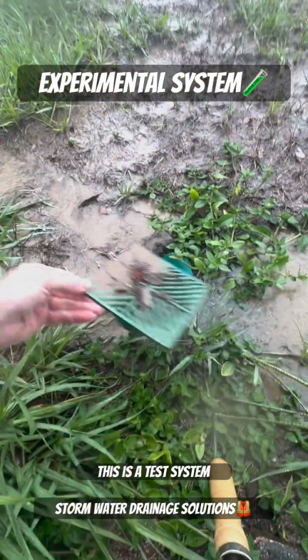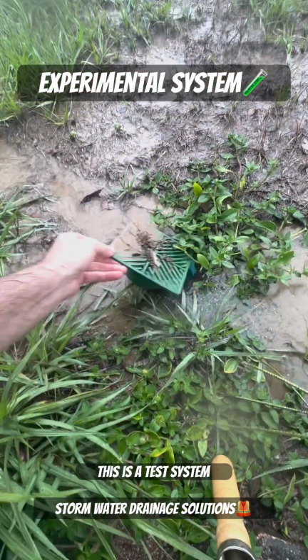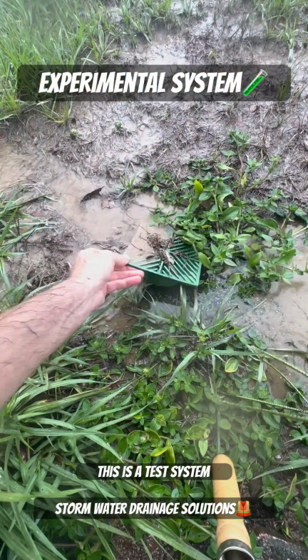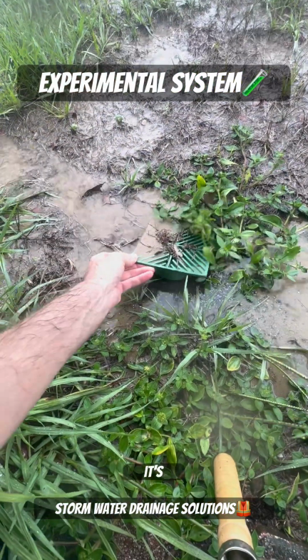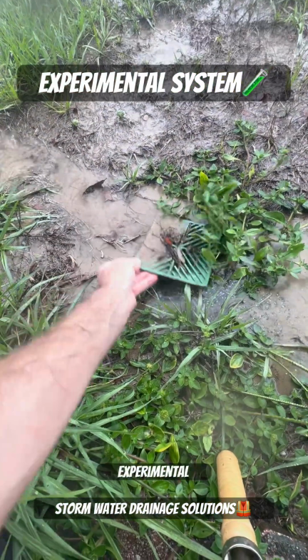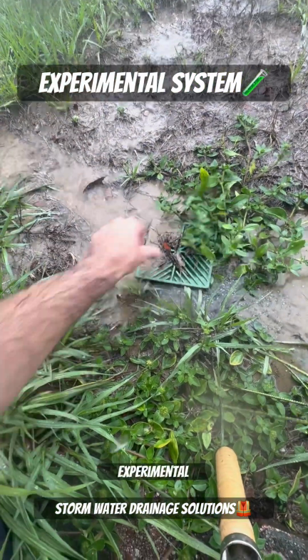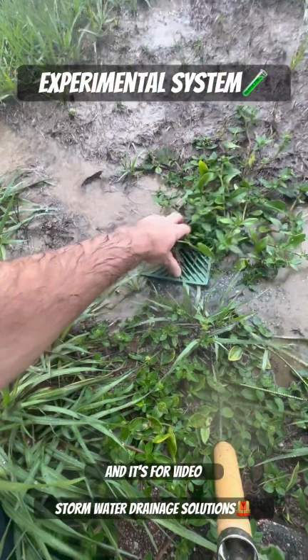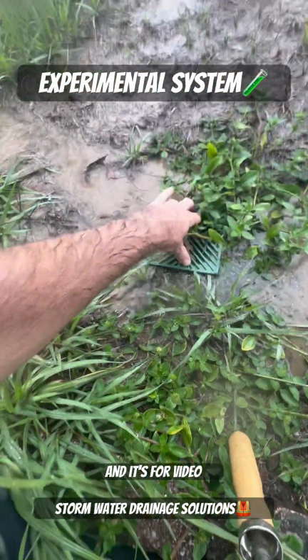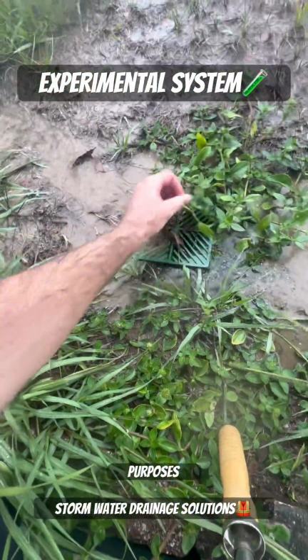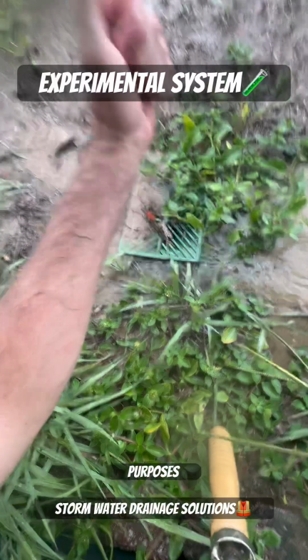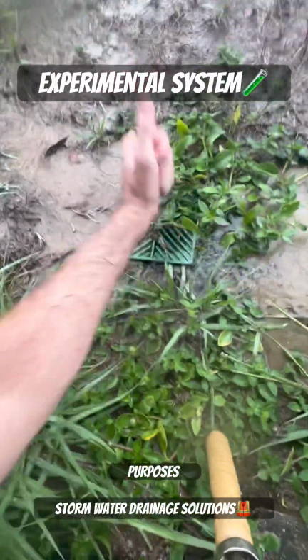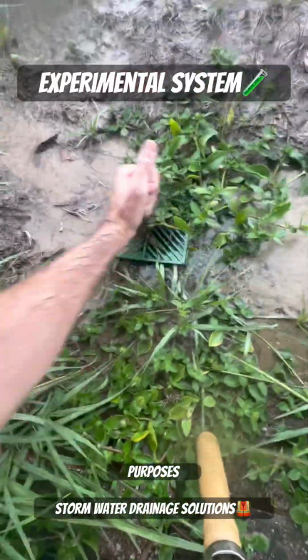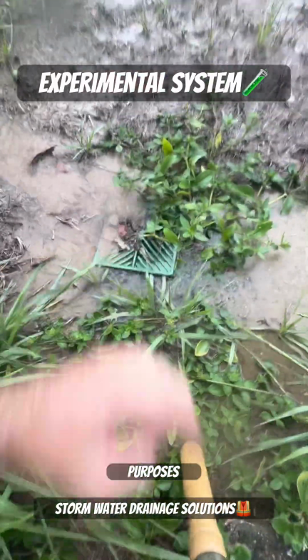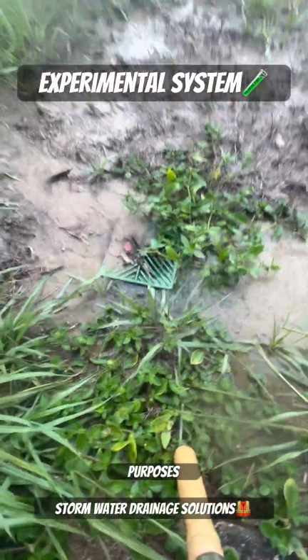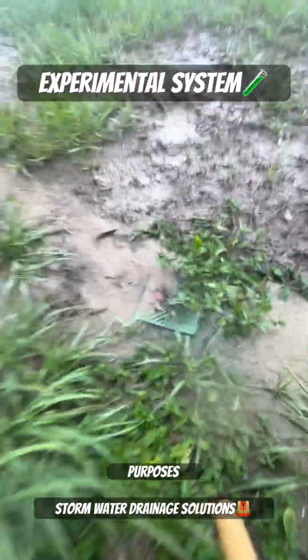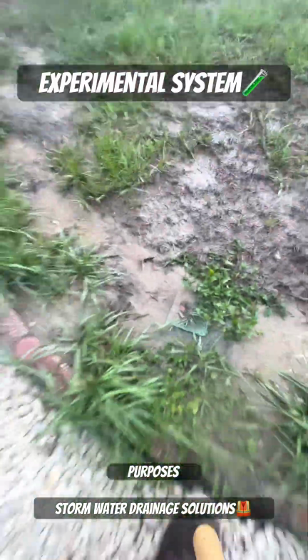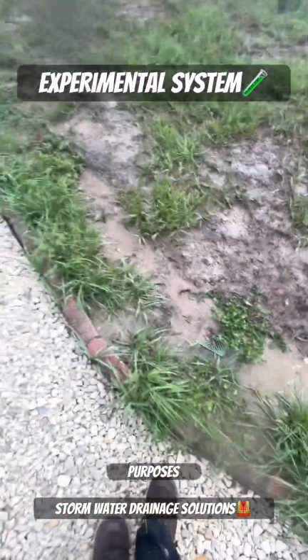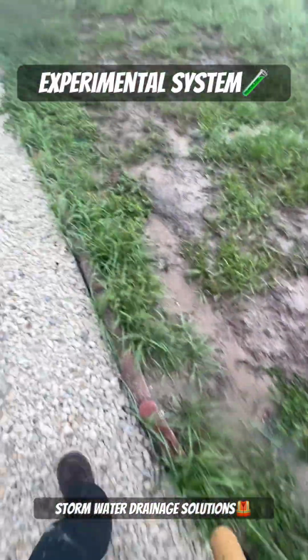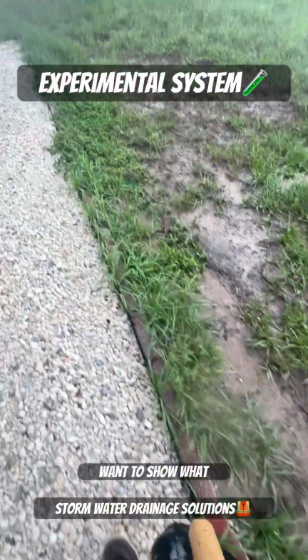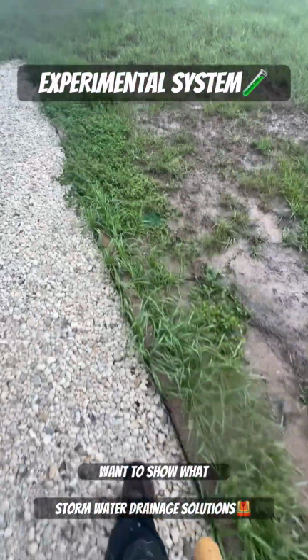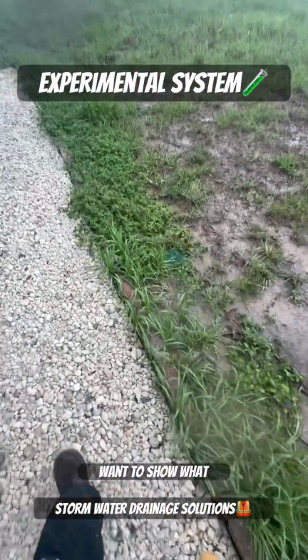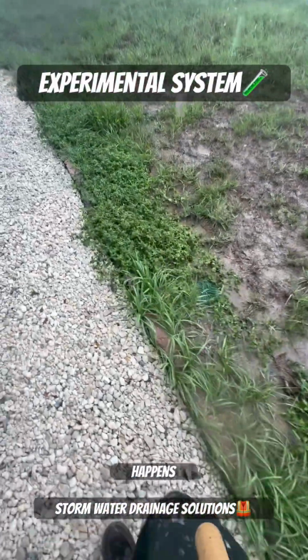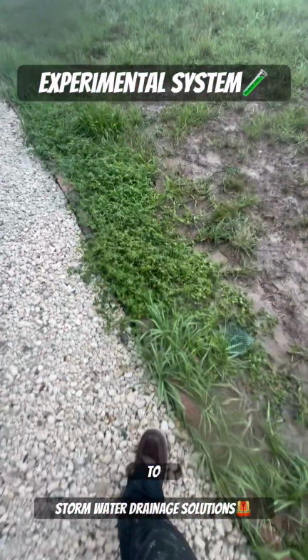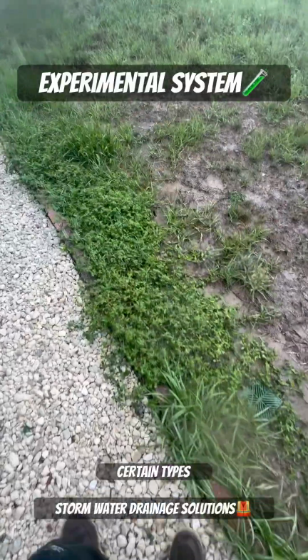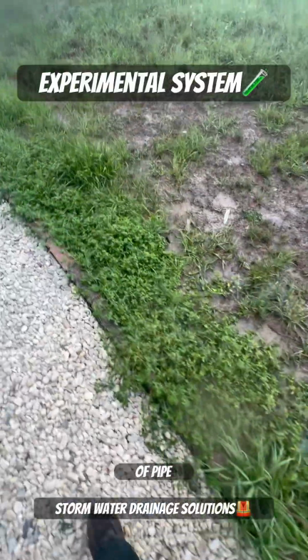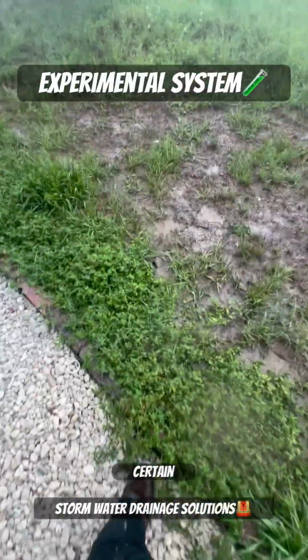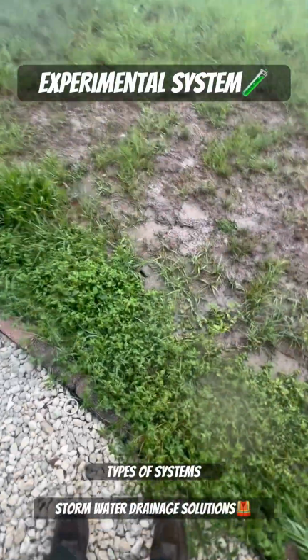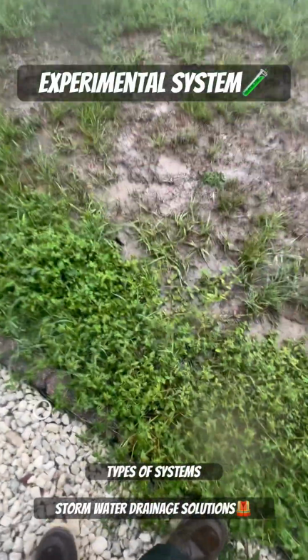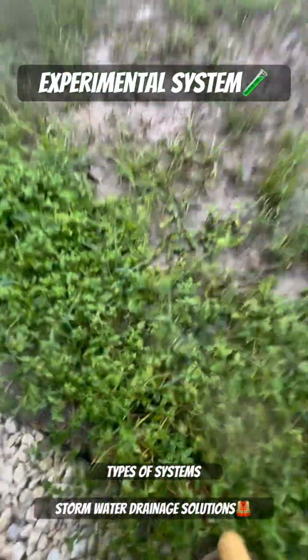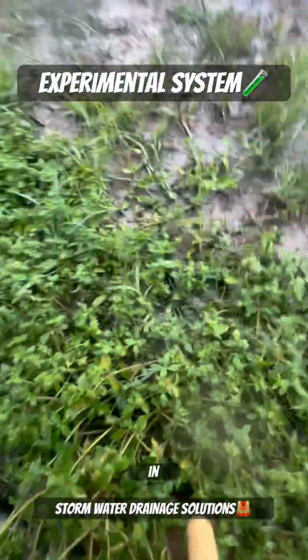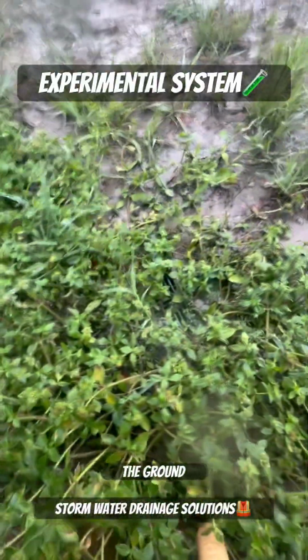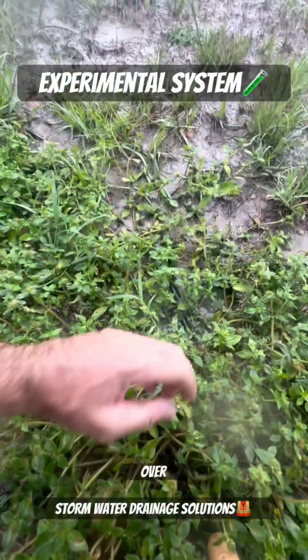This is a test system. It's experimental and it's for video purposes. We want to show what happens to certain types of pipe and certain types of systems in the ground over time.